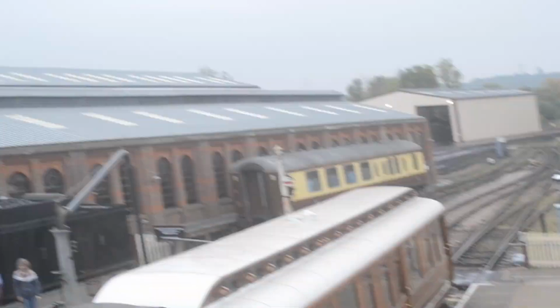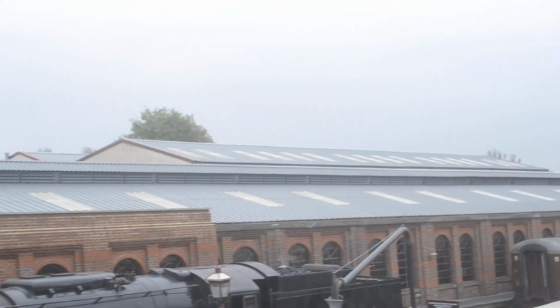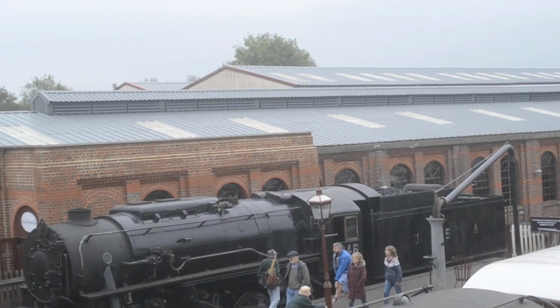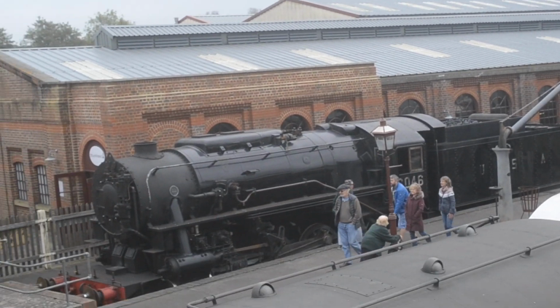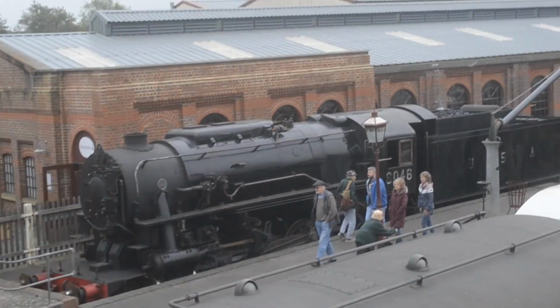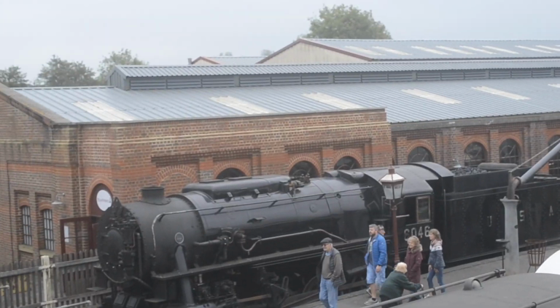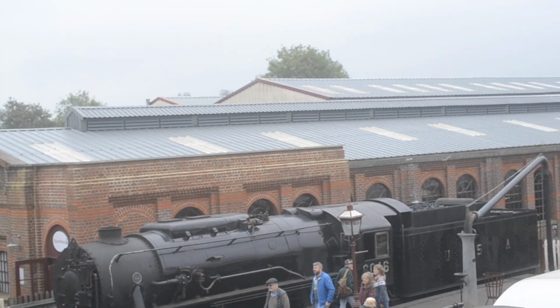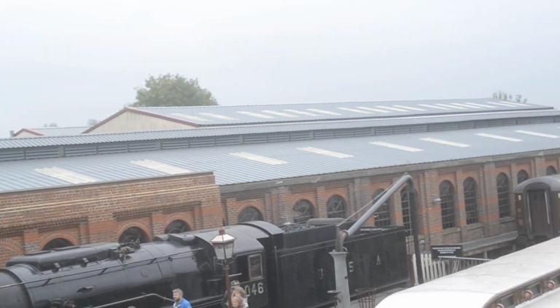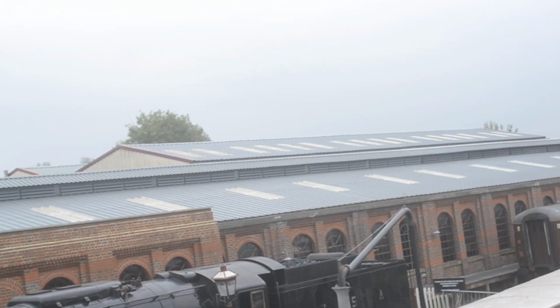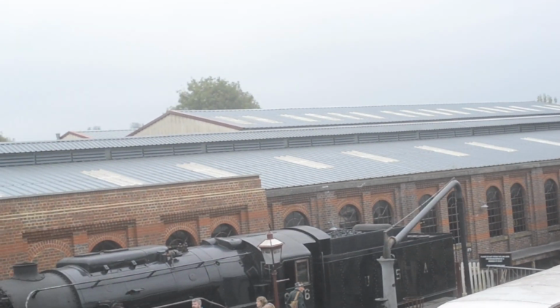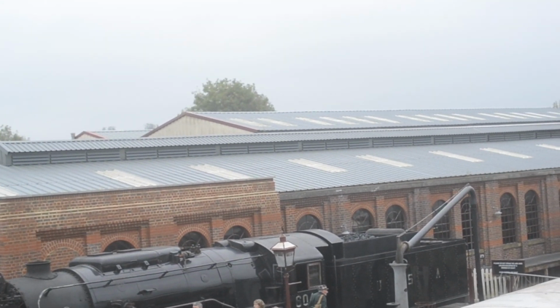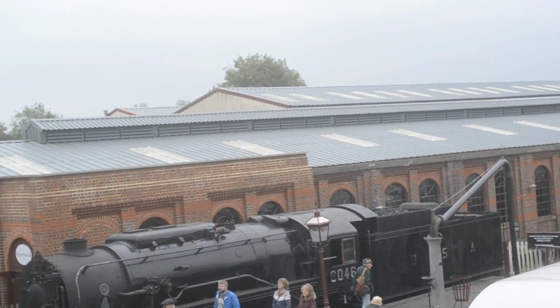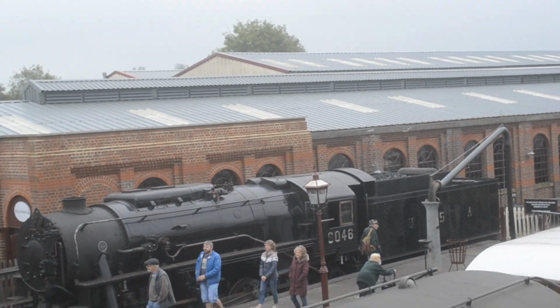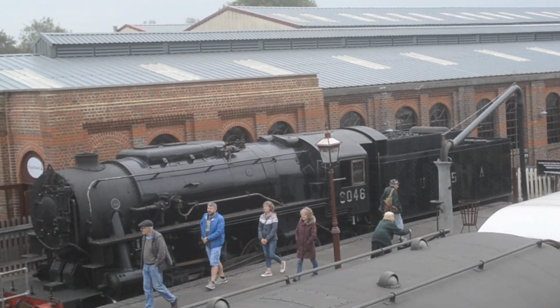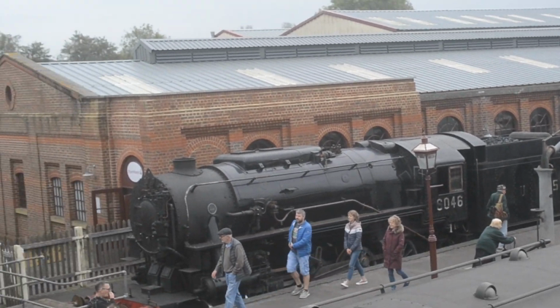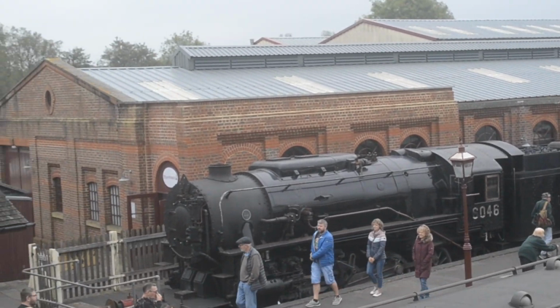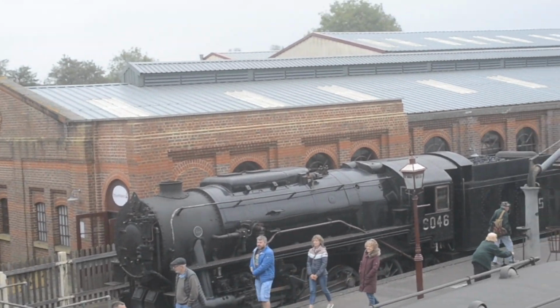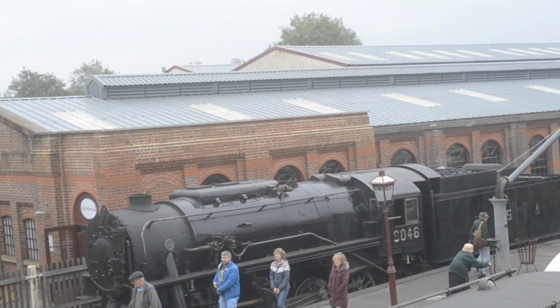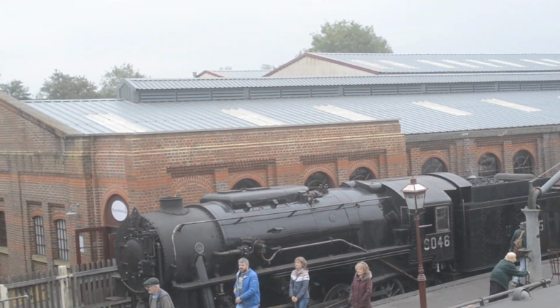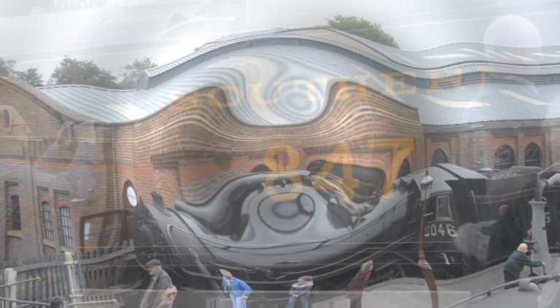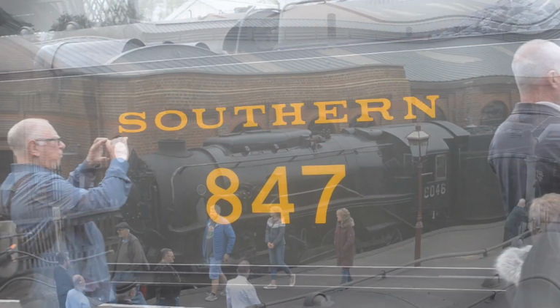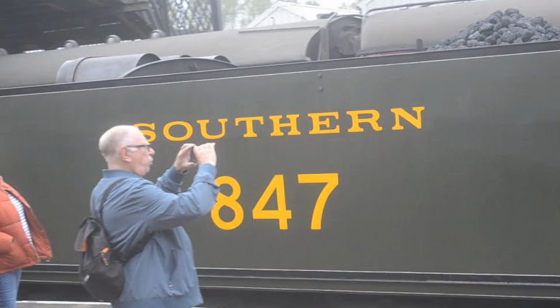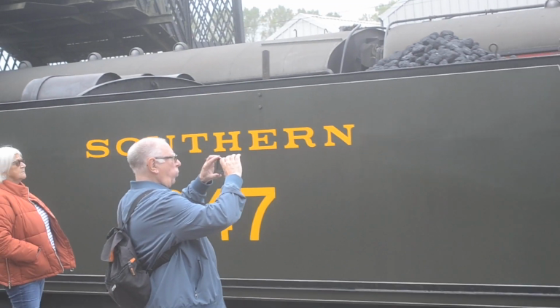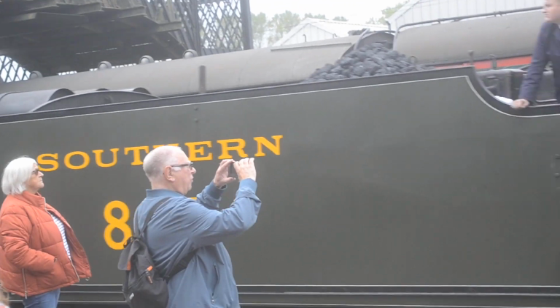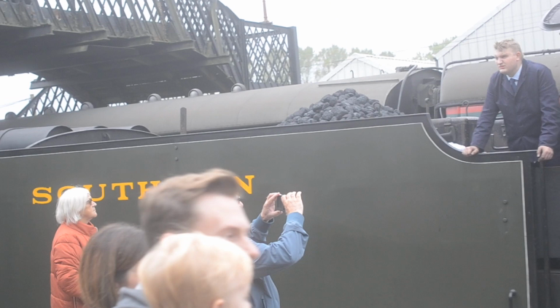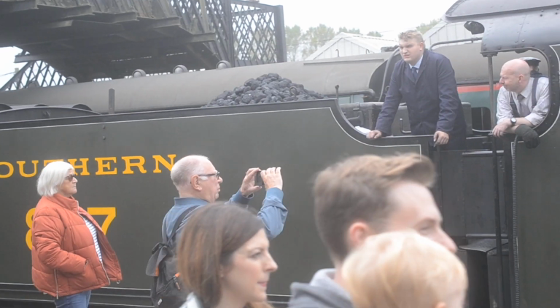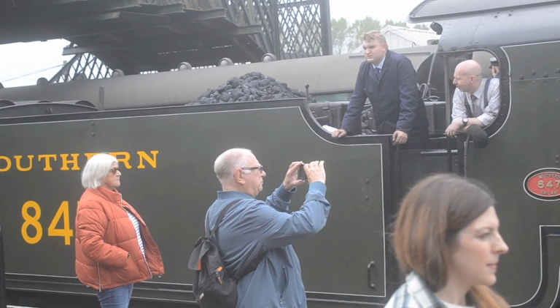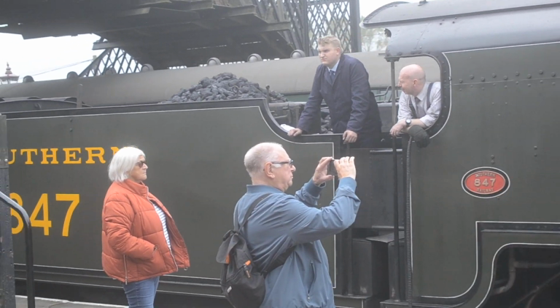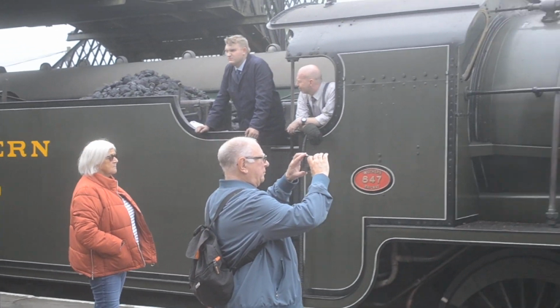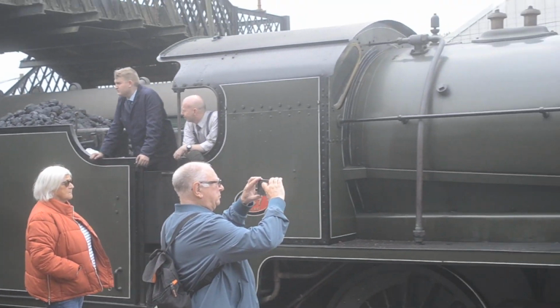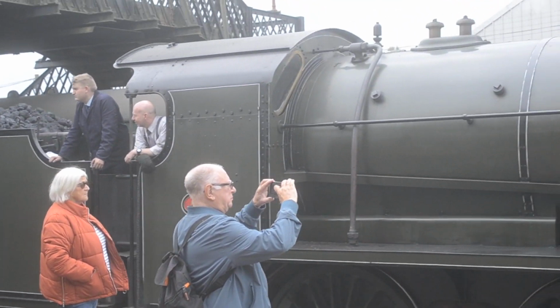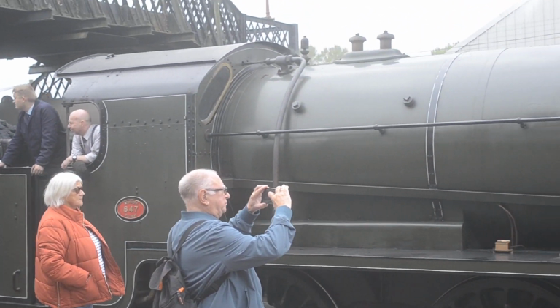This loco over there came from the USA, as you can tell by its tender. Here we have the Southern engine reversing backwards — it's got number 847.